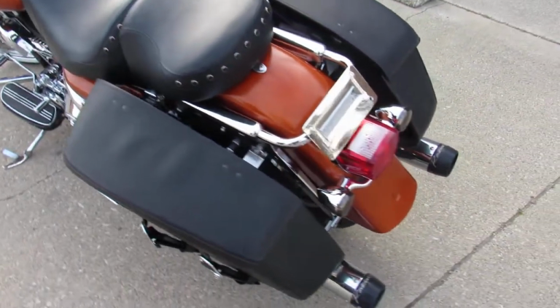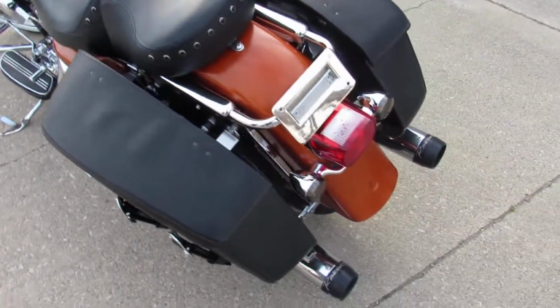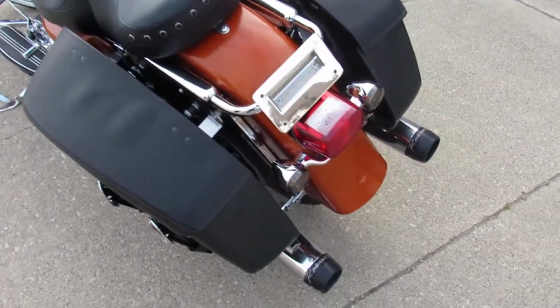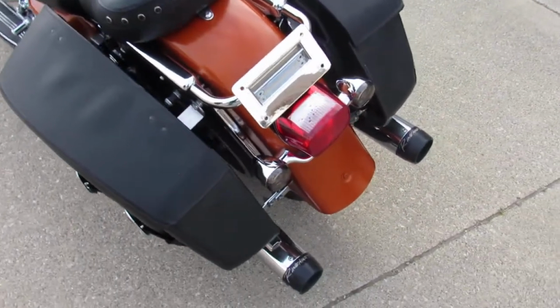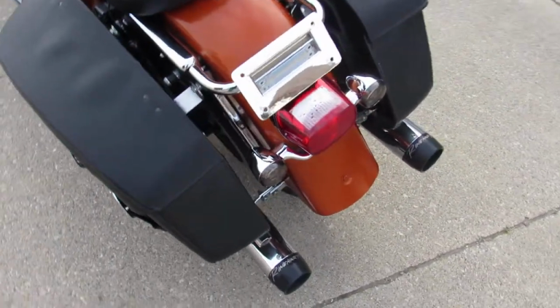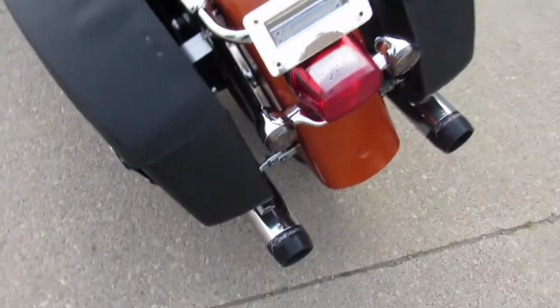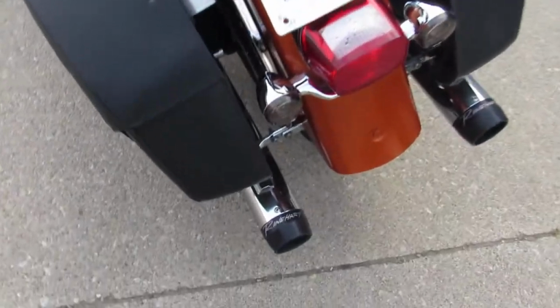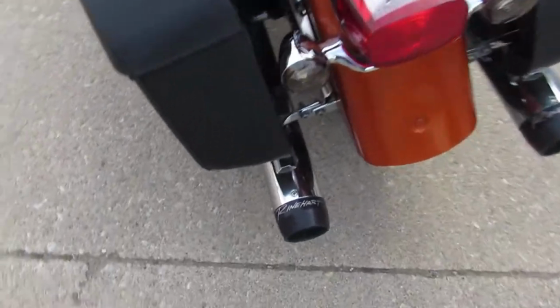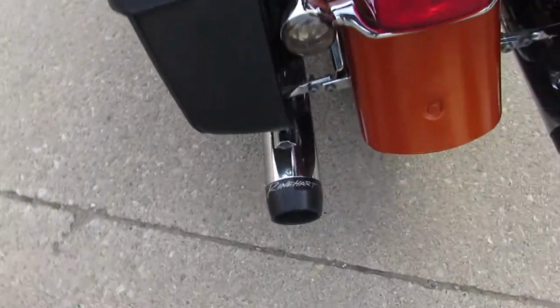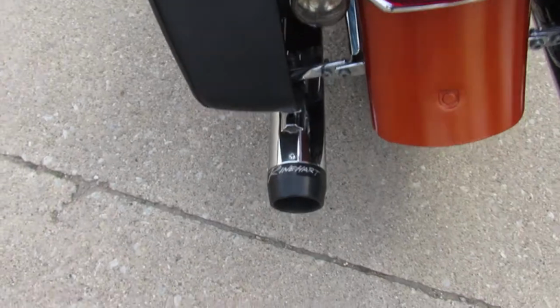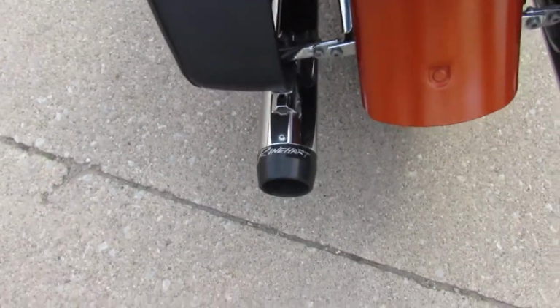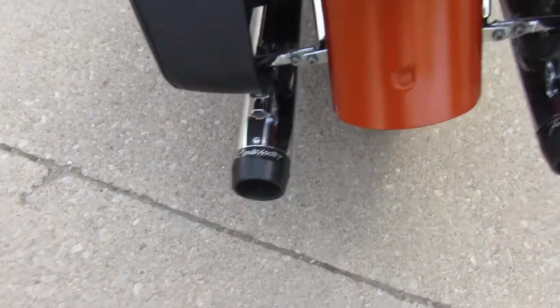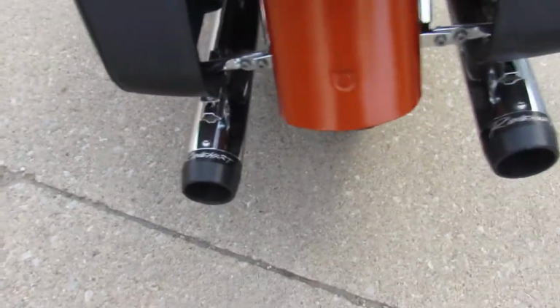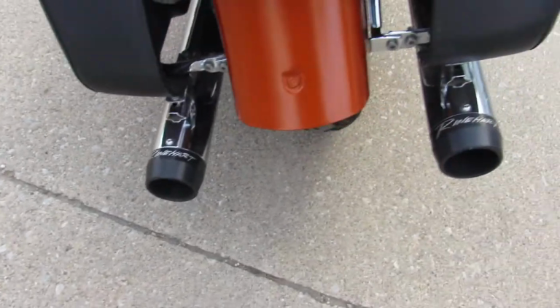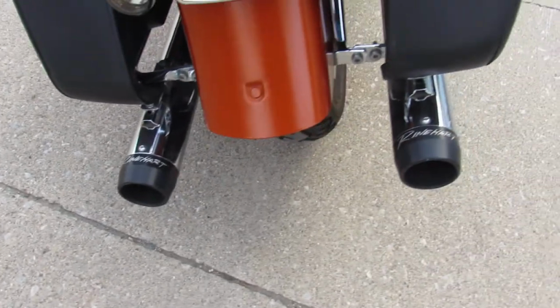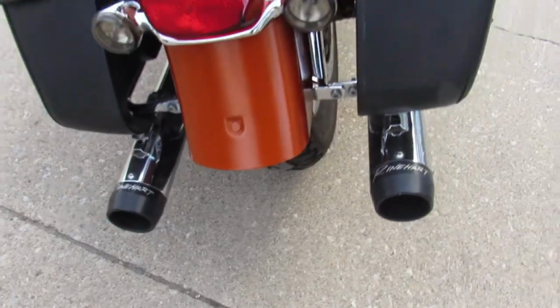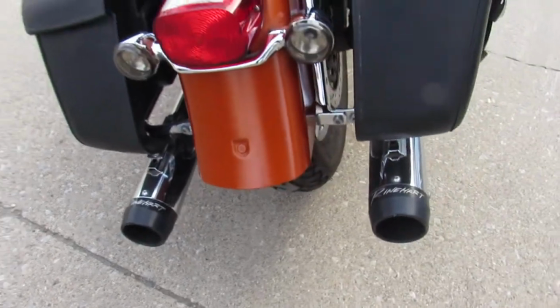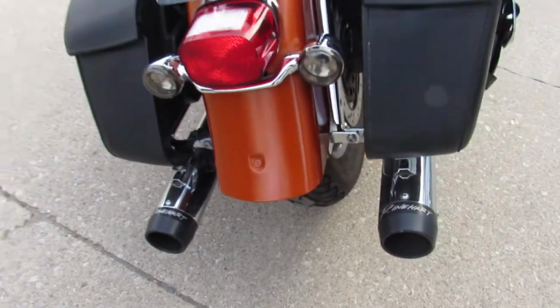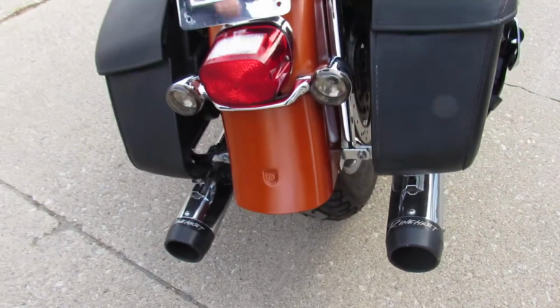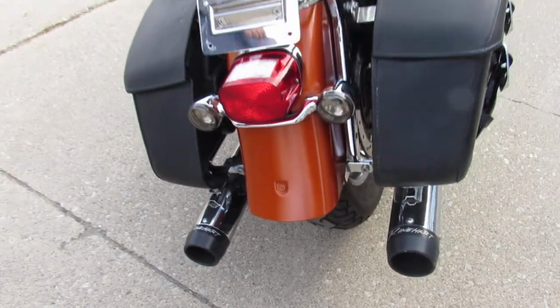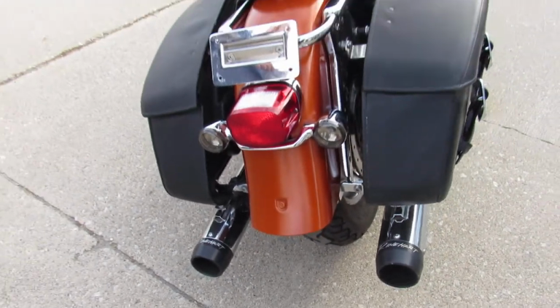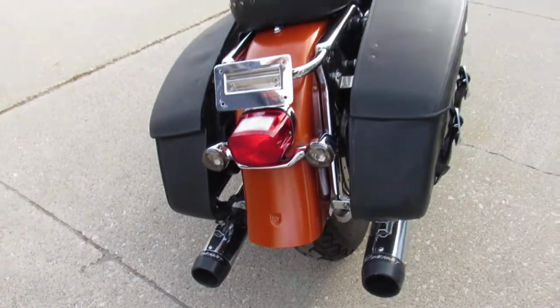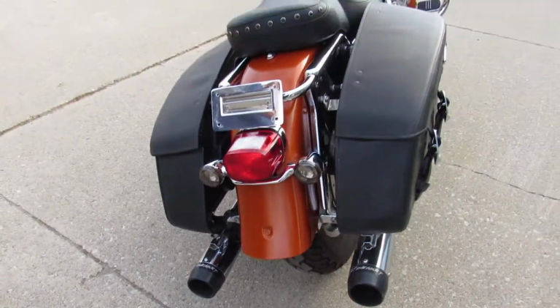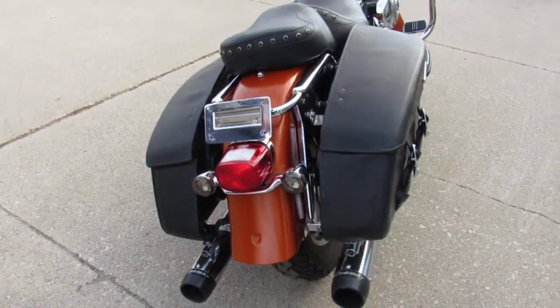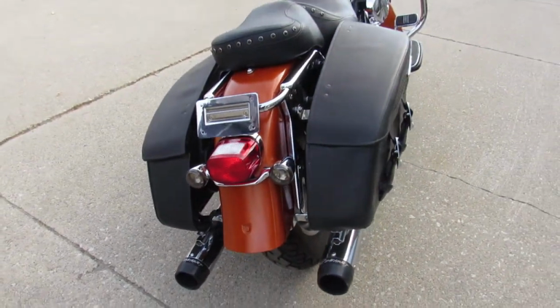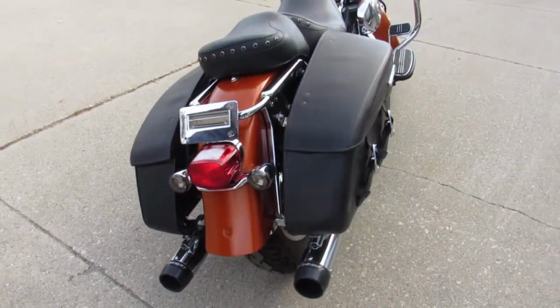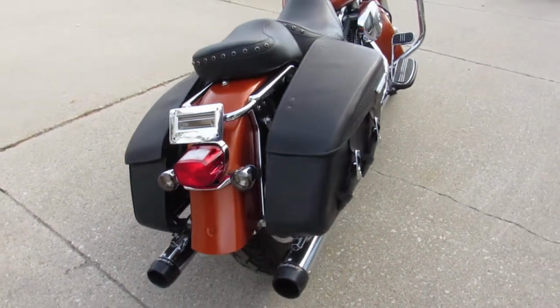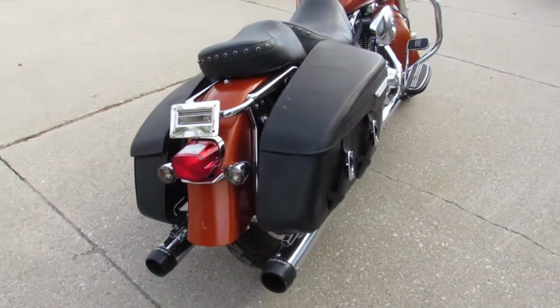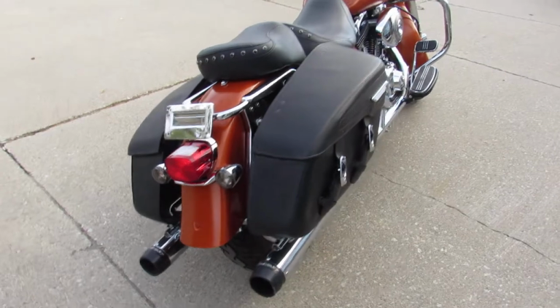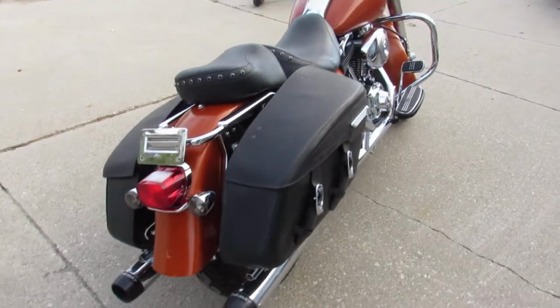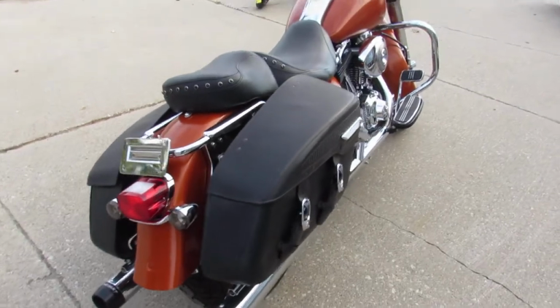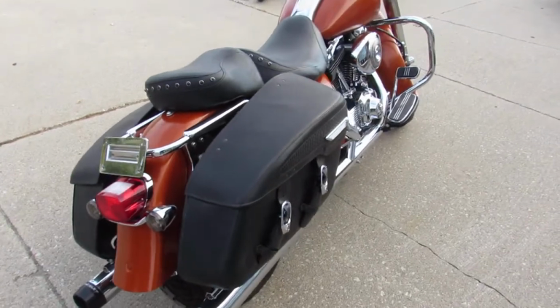We got Reinhardt dual exhaust on this thing. Super nice bike, super clean. It's a 2005 Road King.